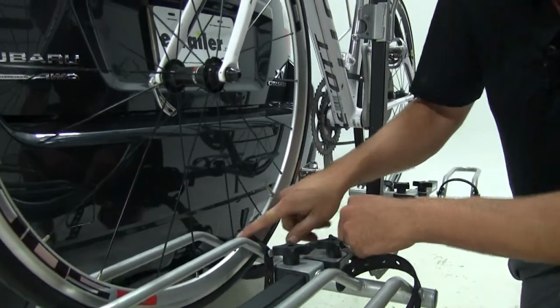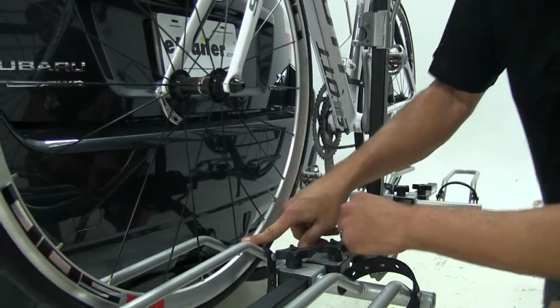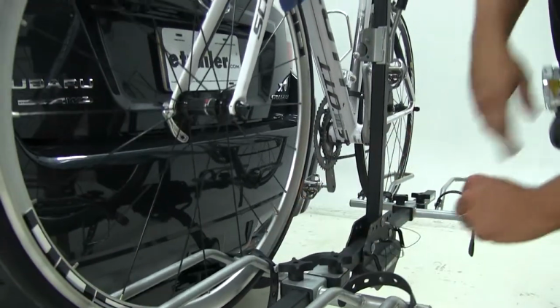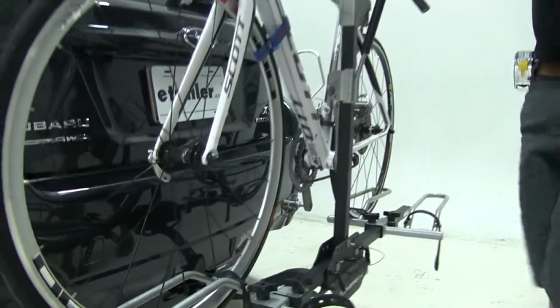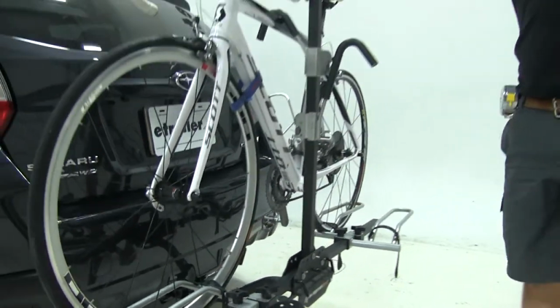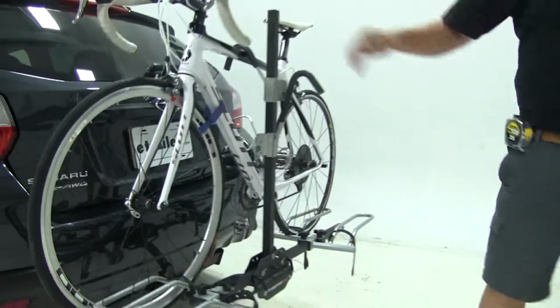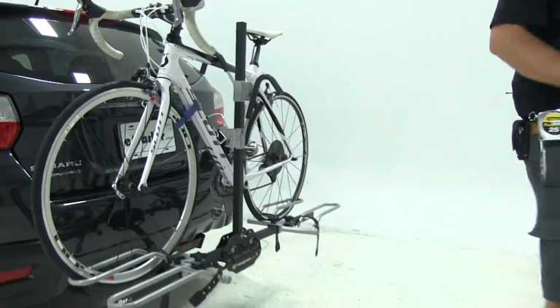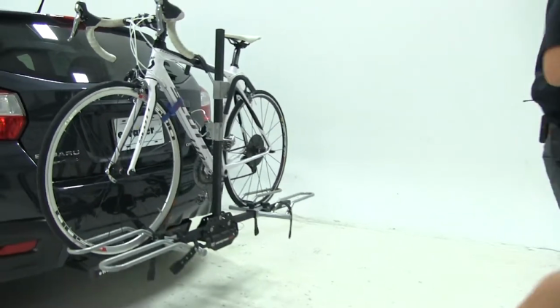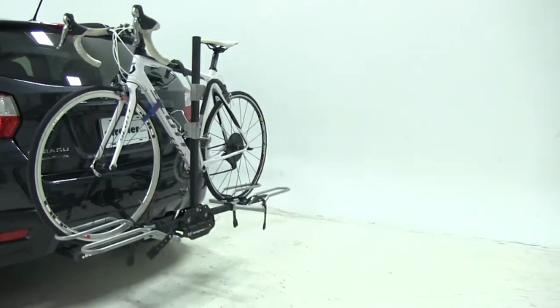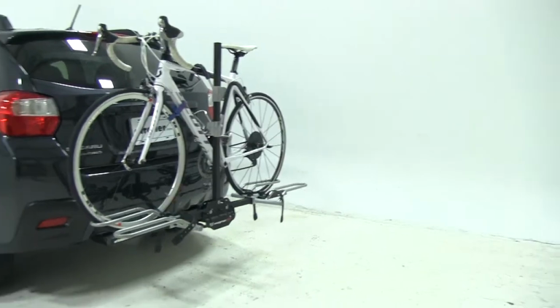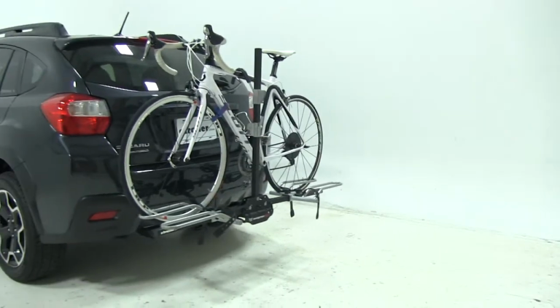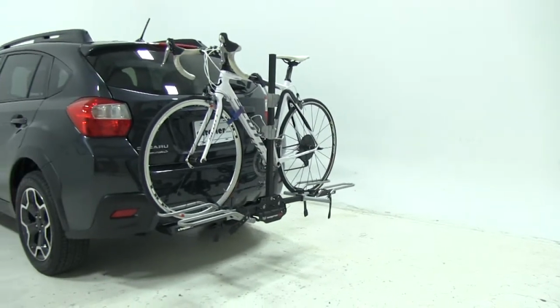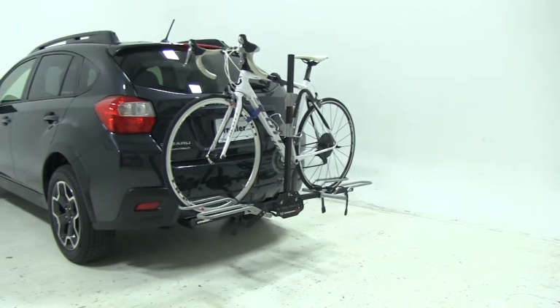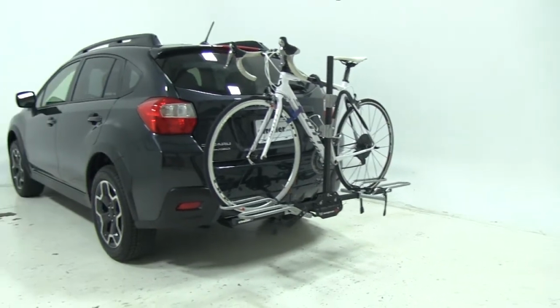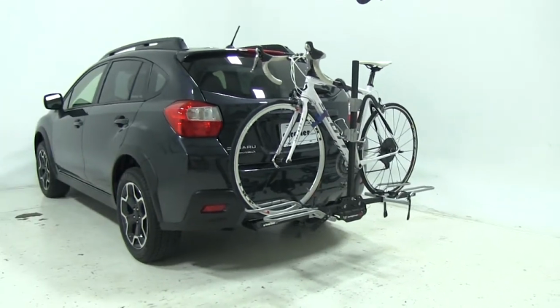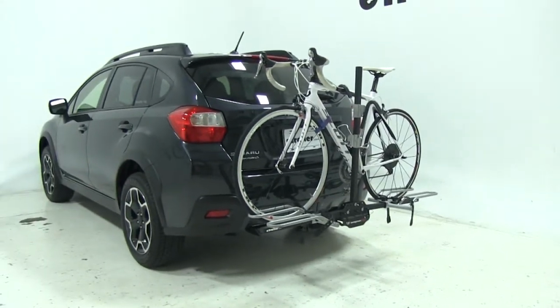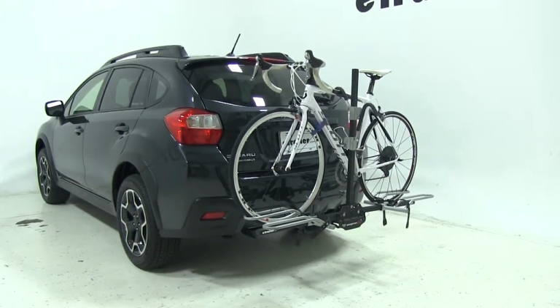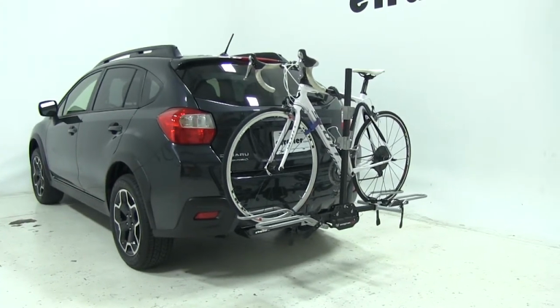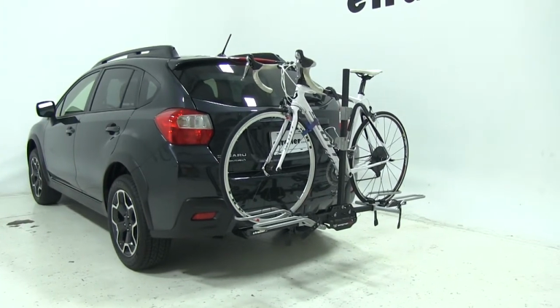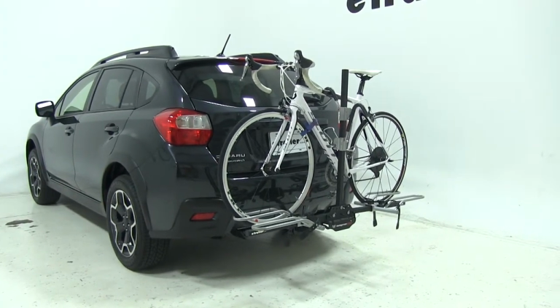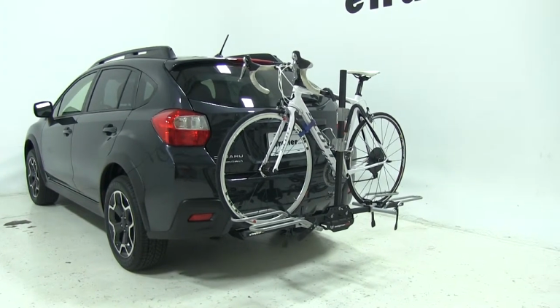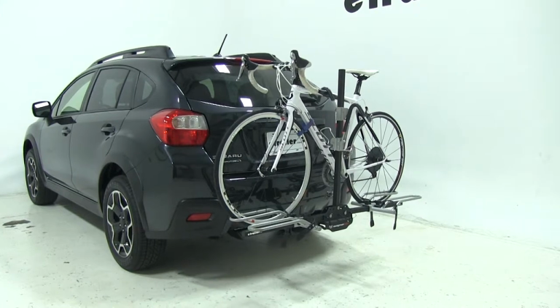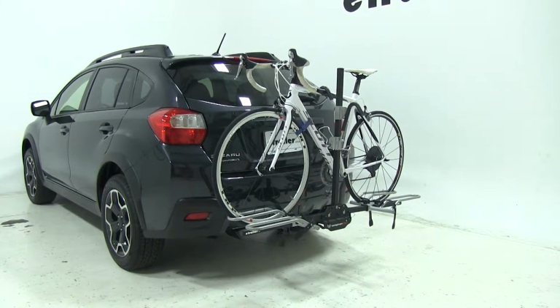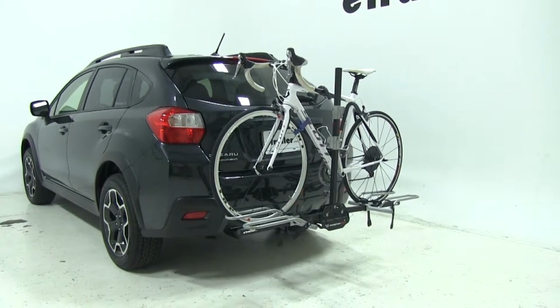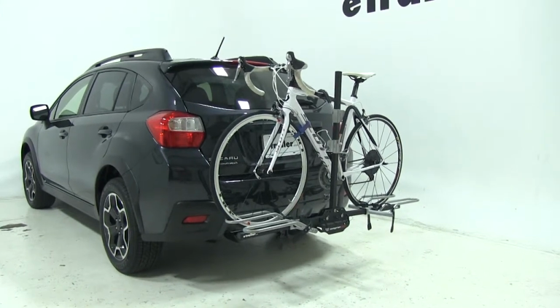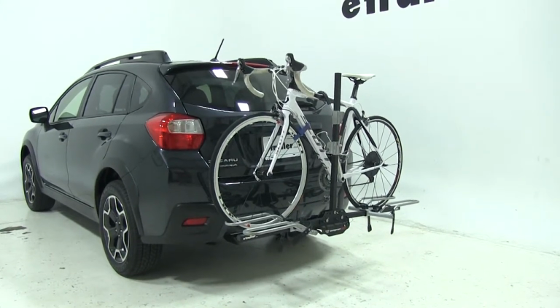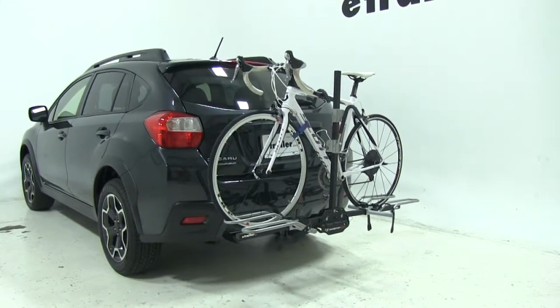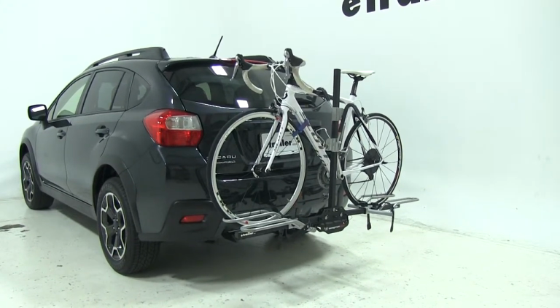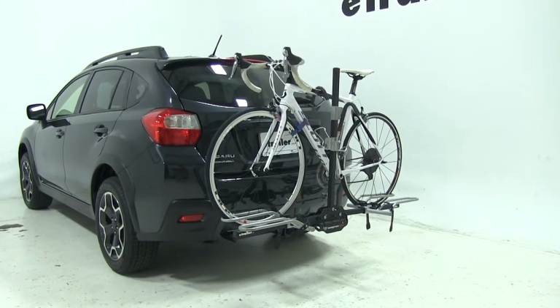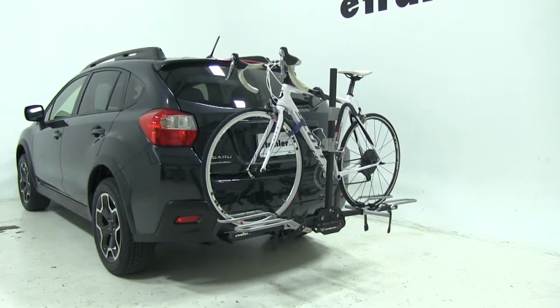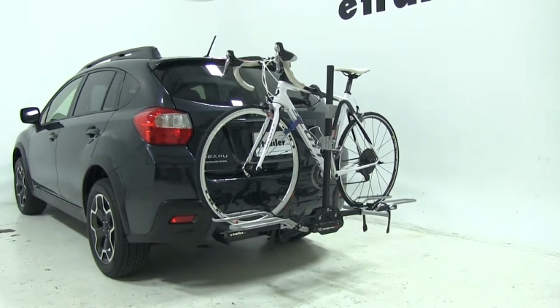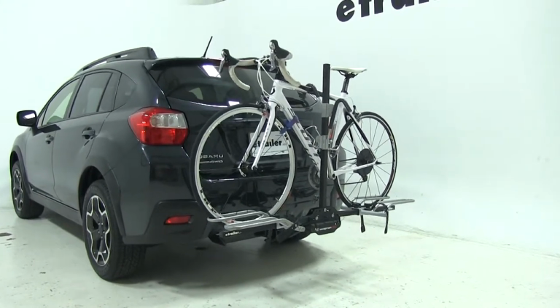Now that we've got our bike all loaded up, we're ready to hit the road. We've been able to see how the Swagman XTC2 fits onto the Subaru XV Crosstrek. Let's see how that same rack performed when they had it out on the test course.